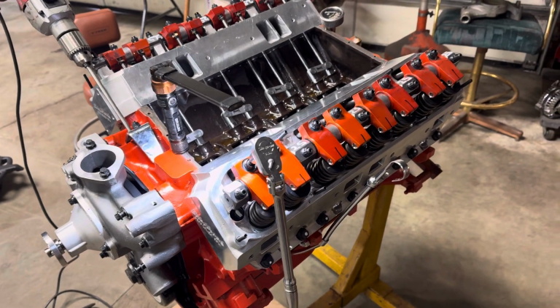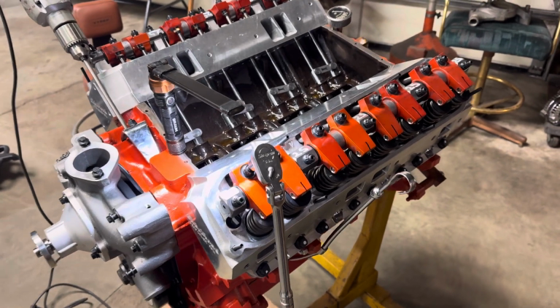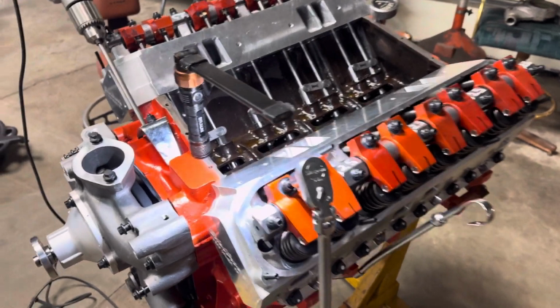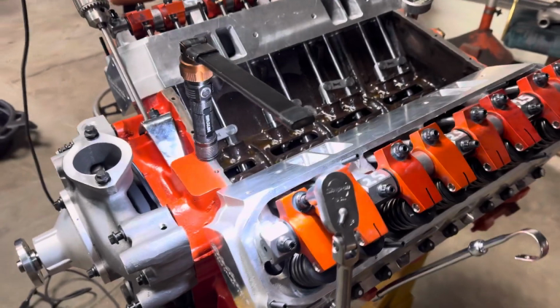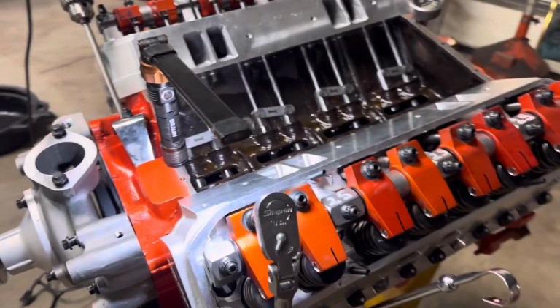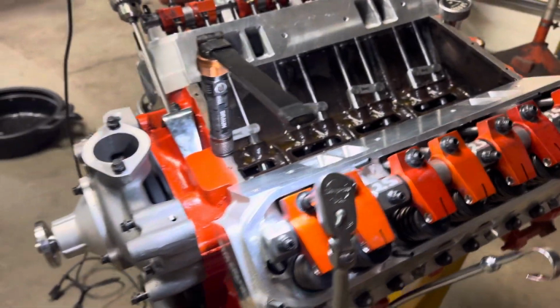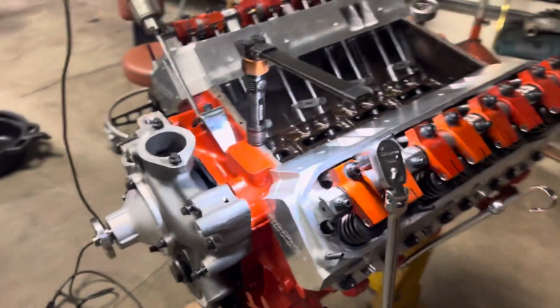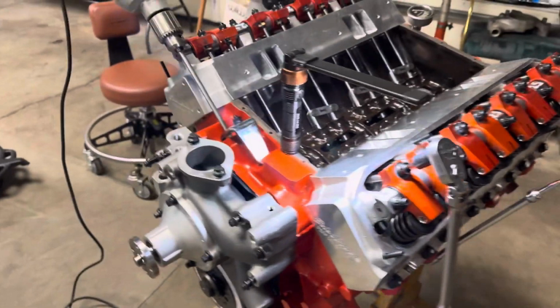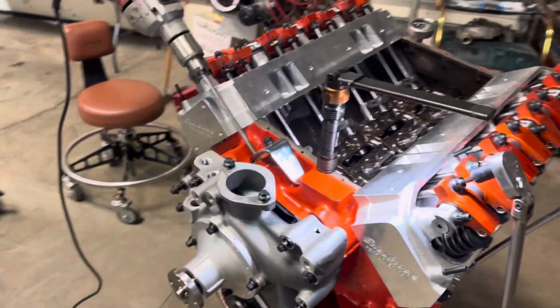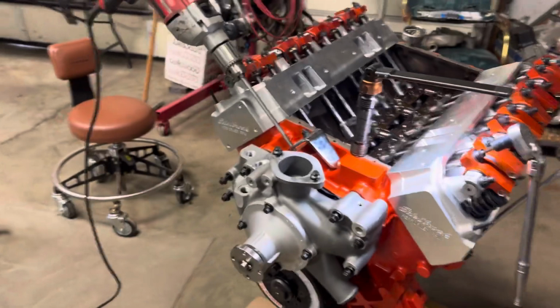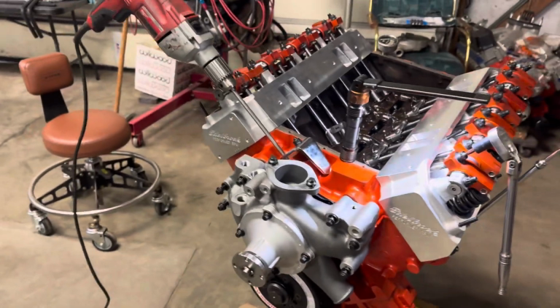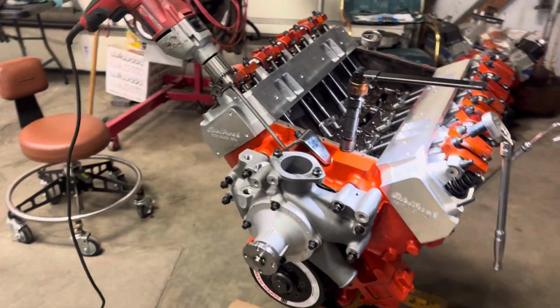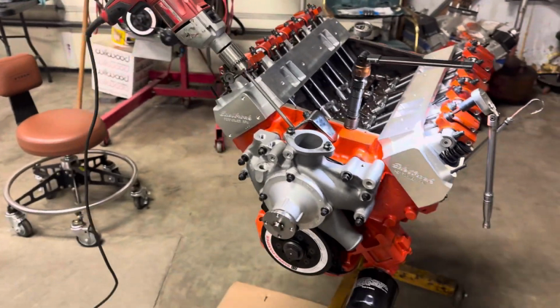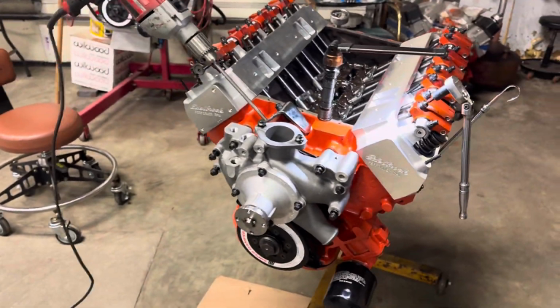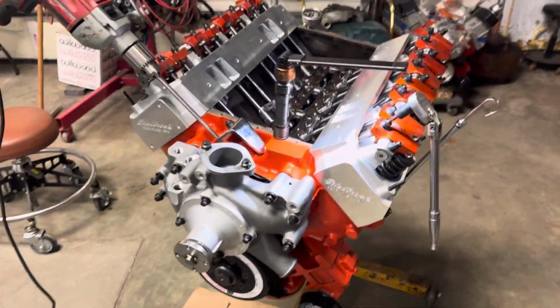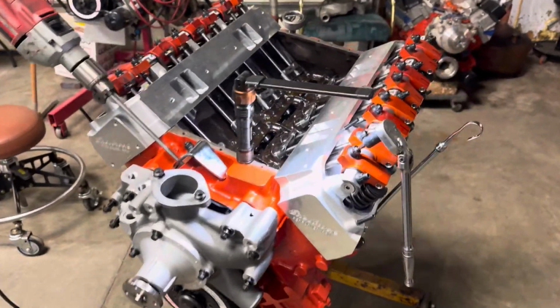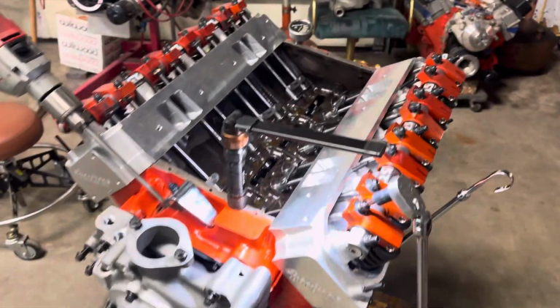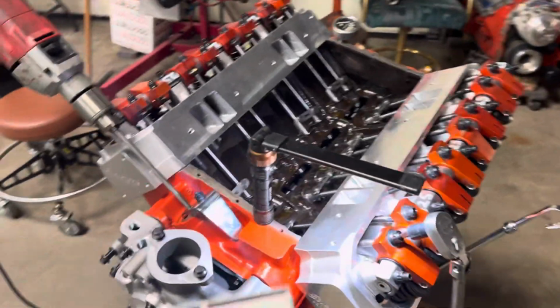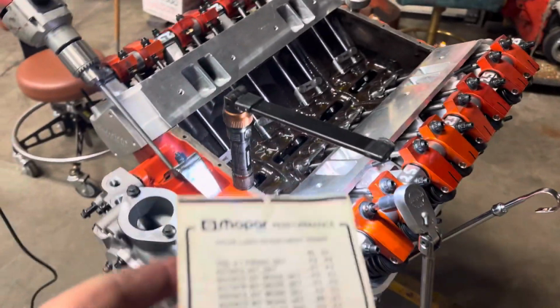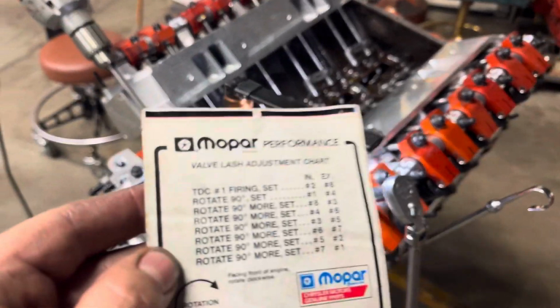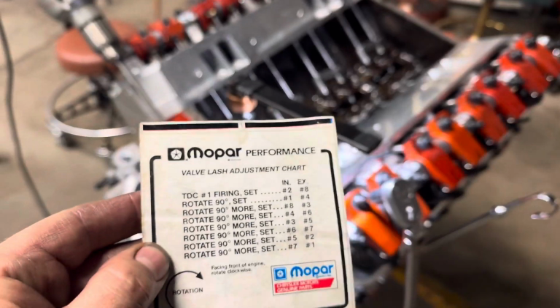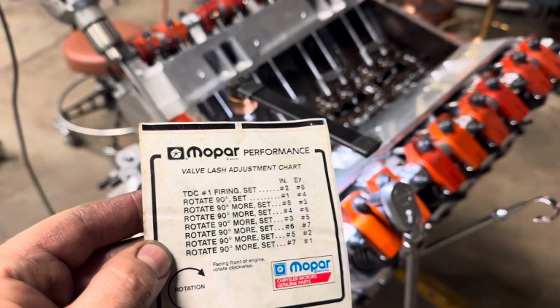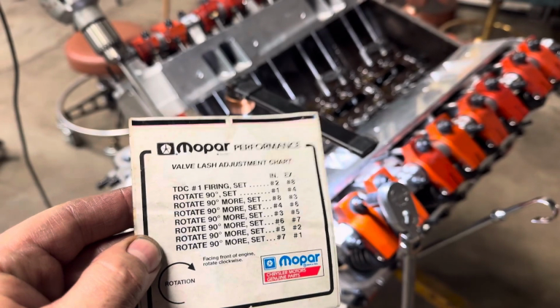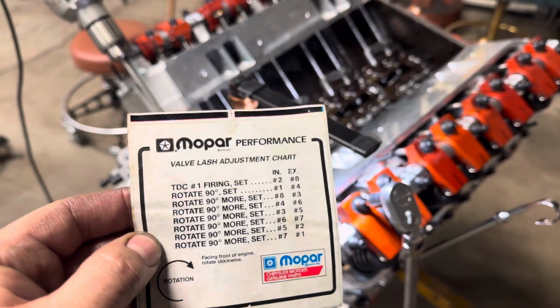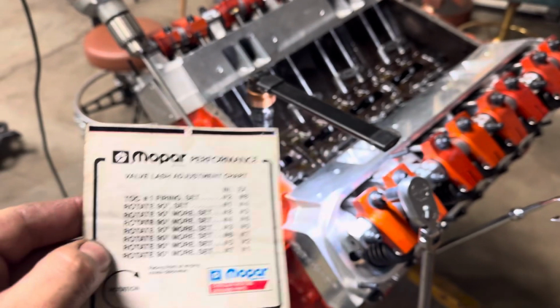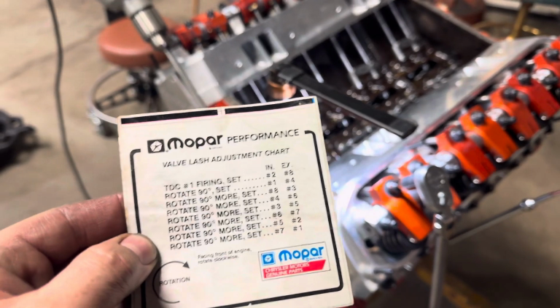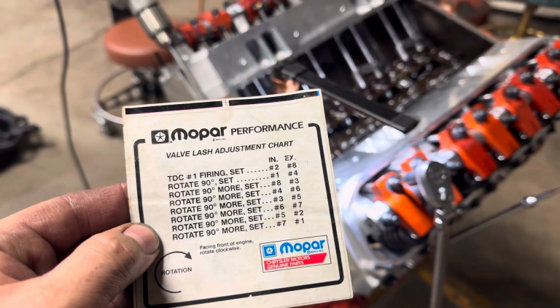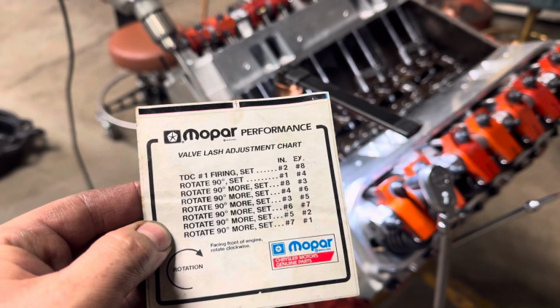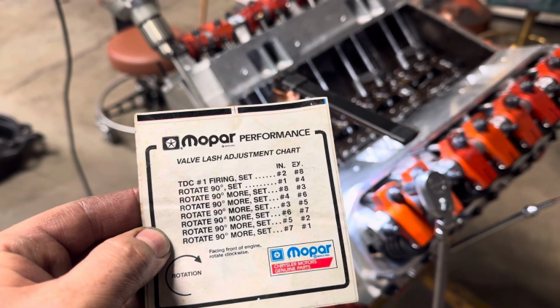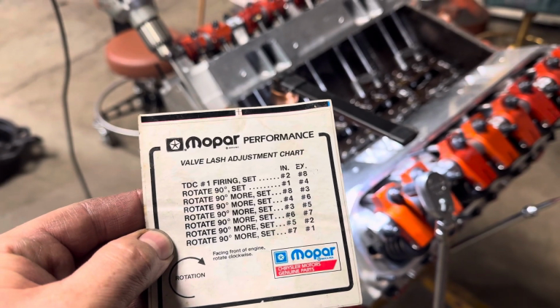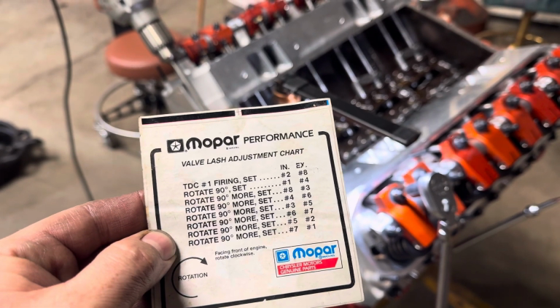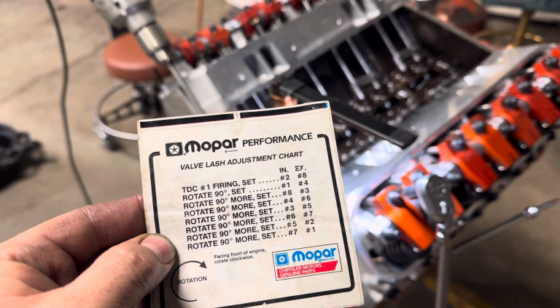I'm on my last number here, number one. I still use the old Mopar or Direct Connection firing order list. It tells you how to set your valves at top dead center, then you spin it 90 — rotate the engine 90 — and then go to one, four, rotate it 90 again, eight, three, and so on and so forth.